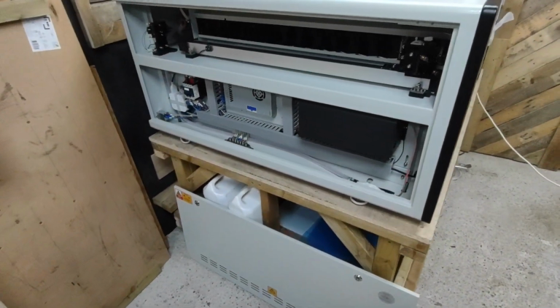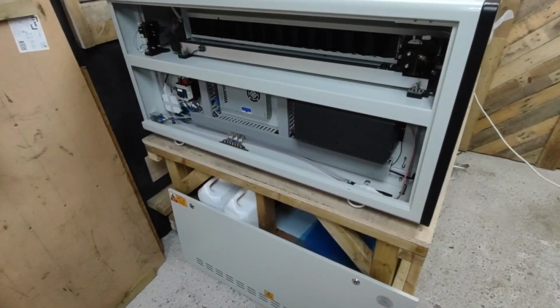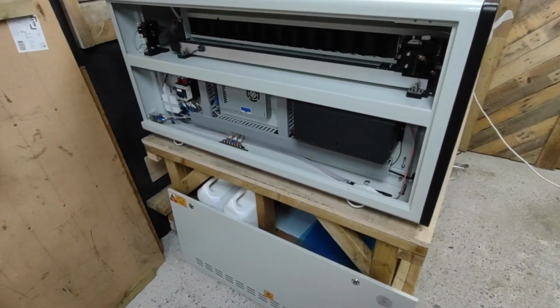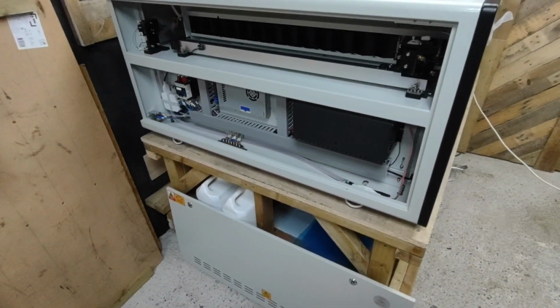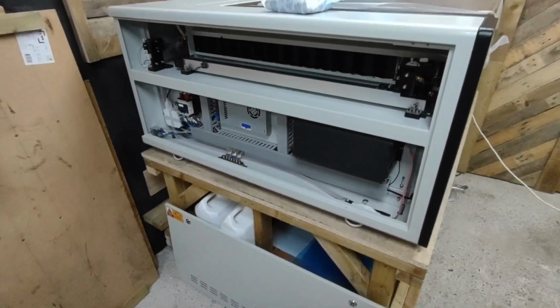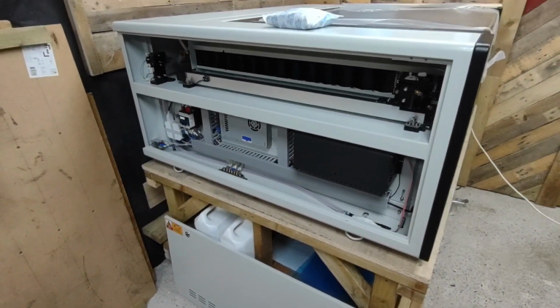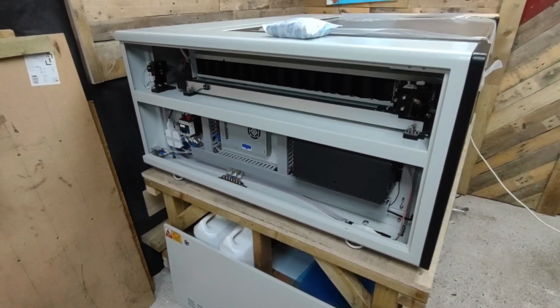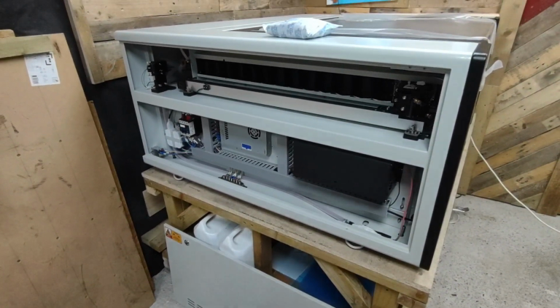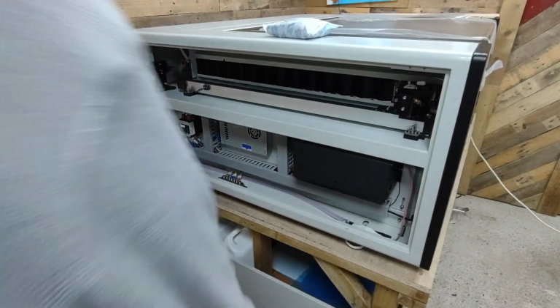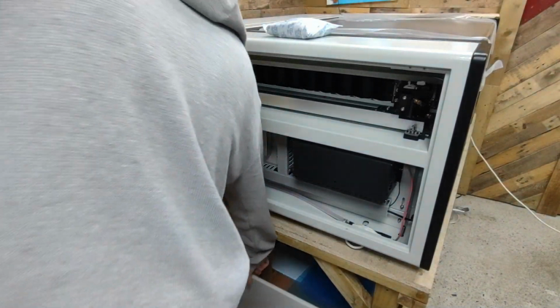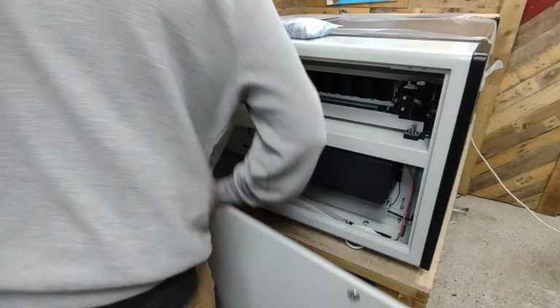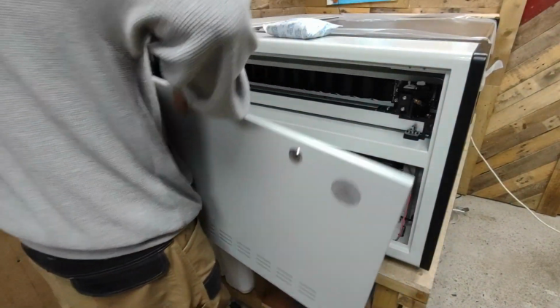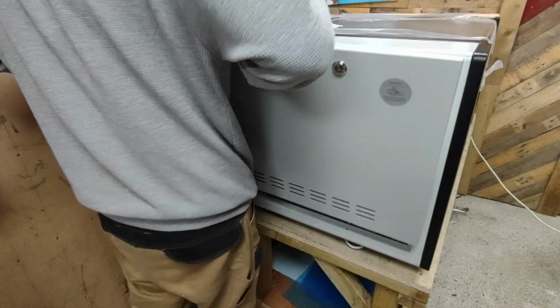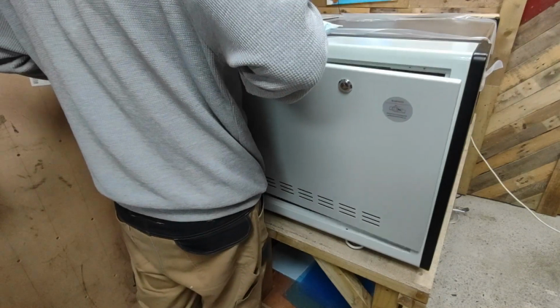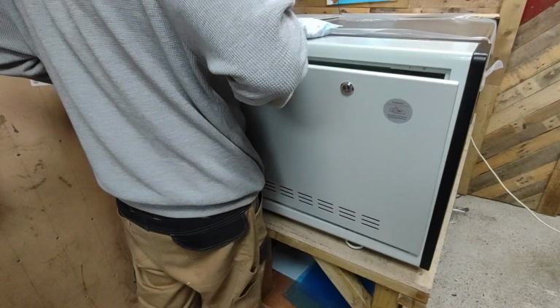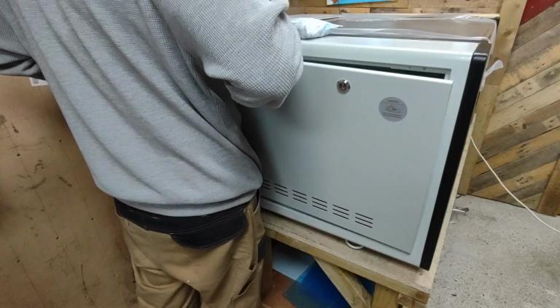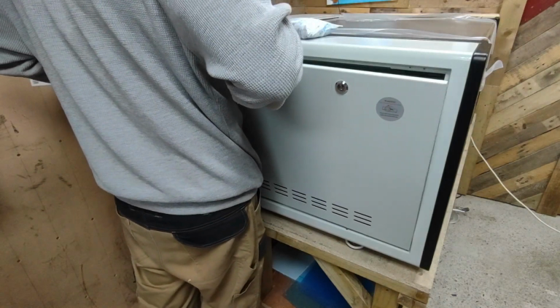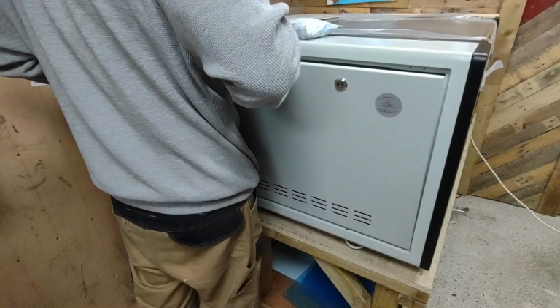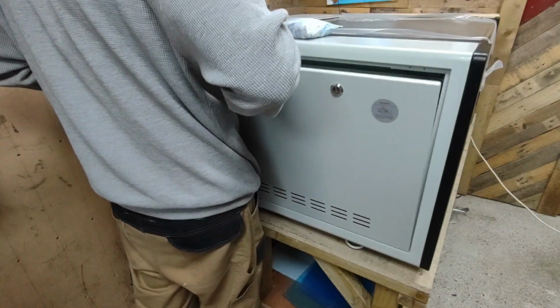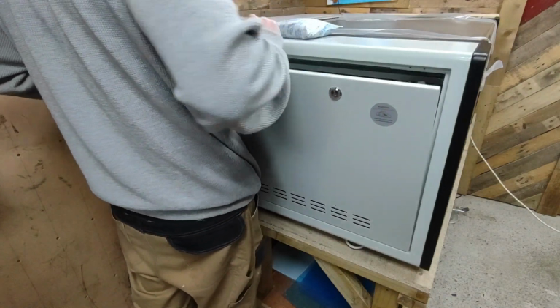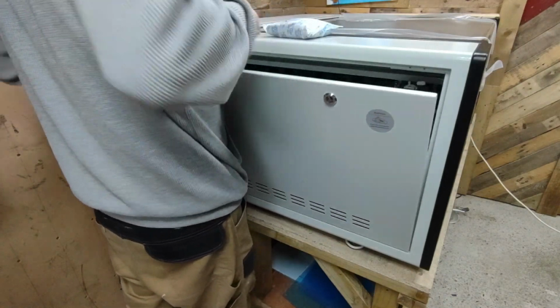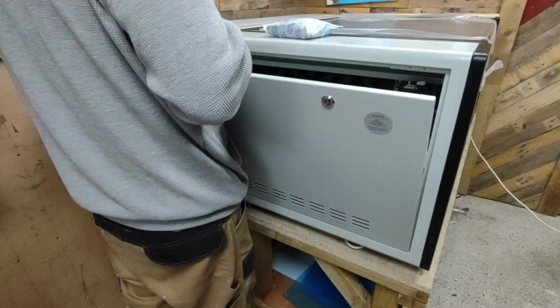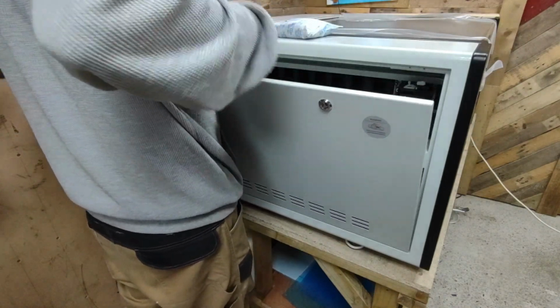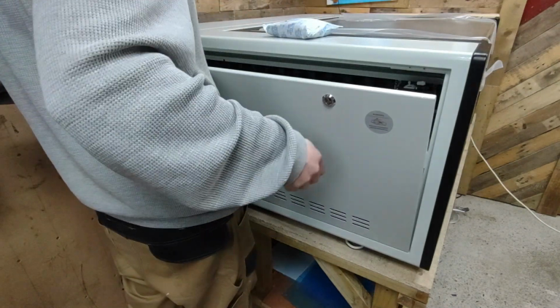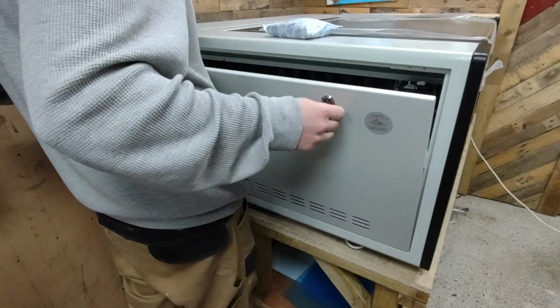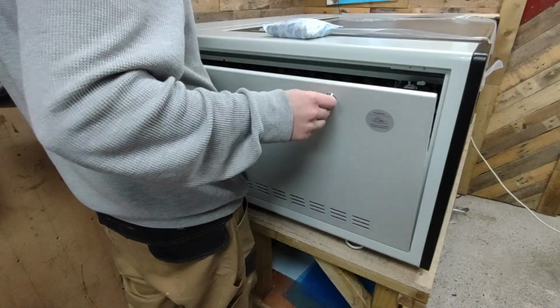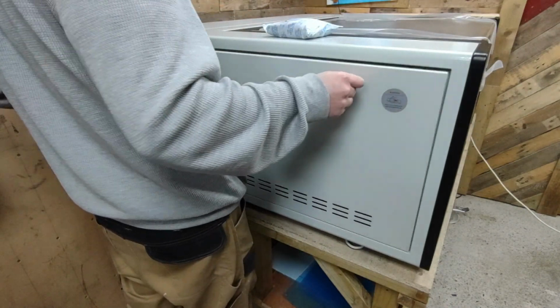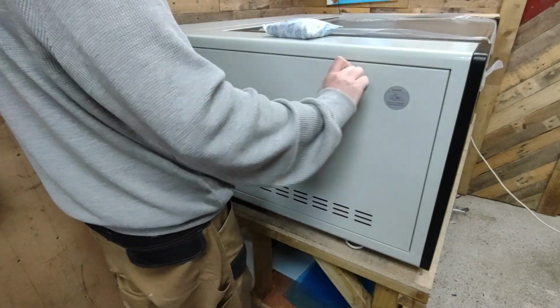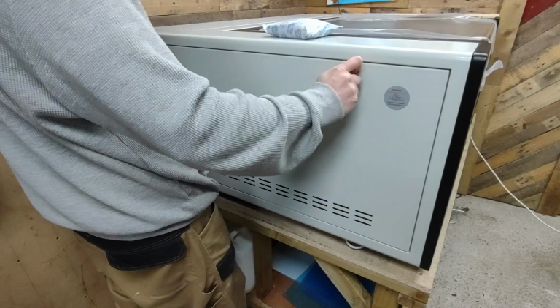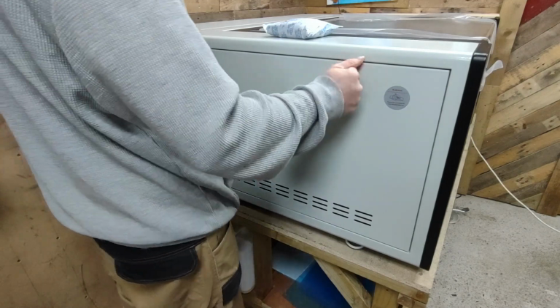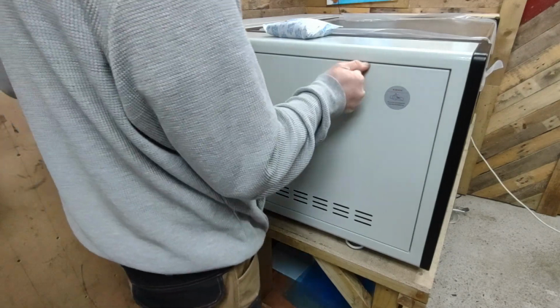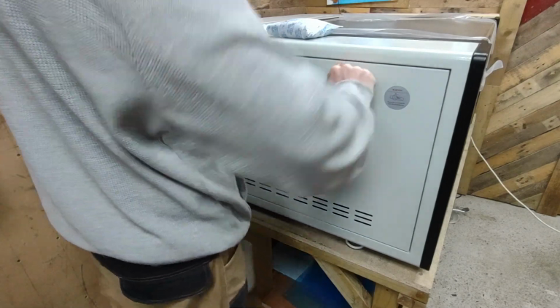Now that we're finished on that side we just need to pop the cover back on and then we'll move to the back of the machine, where I can show you the chiller, the extraction, and all the stuff you need to know there.